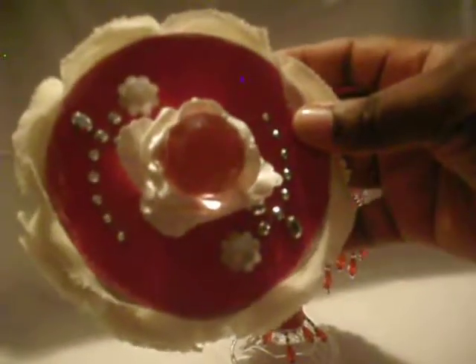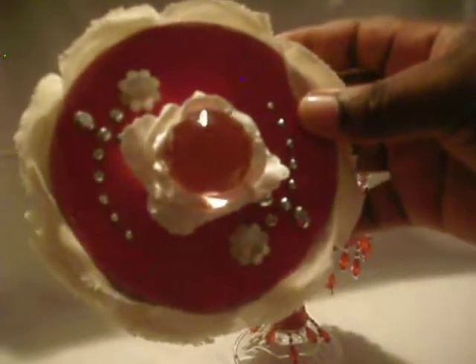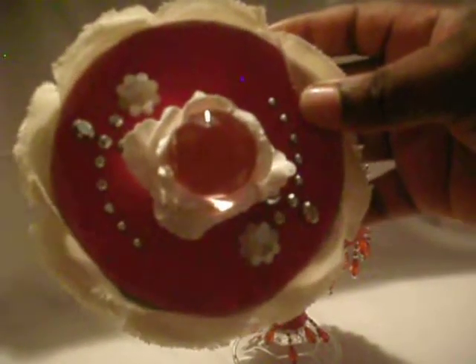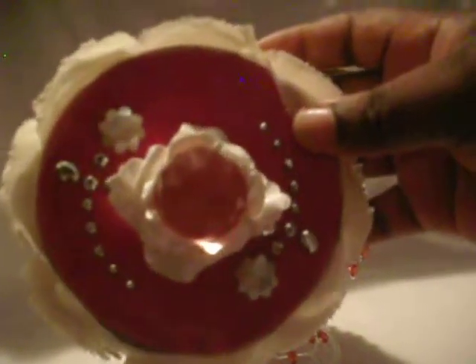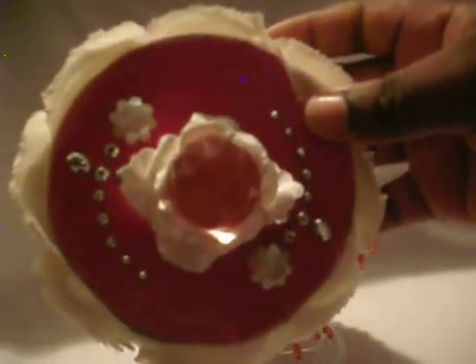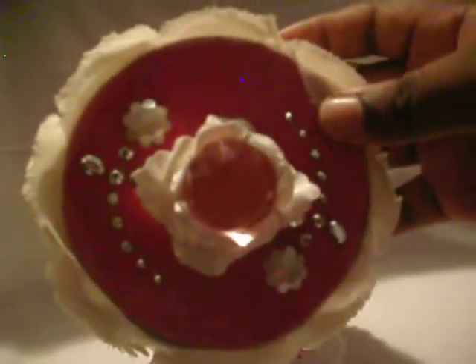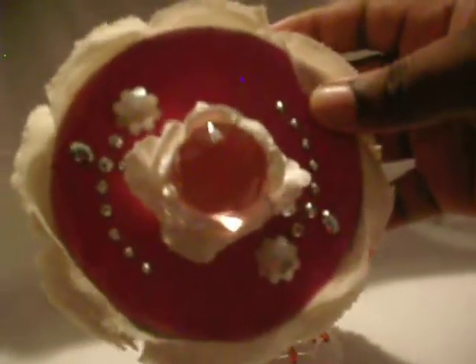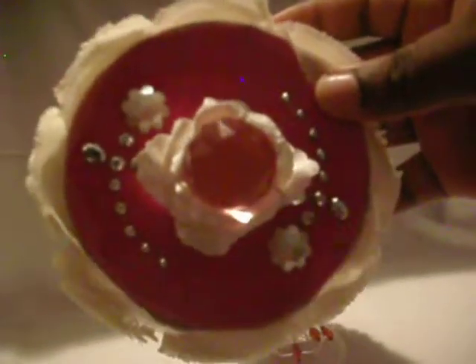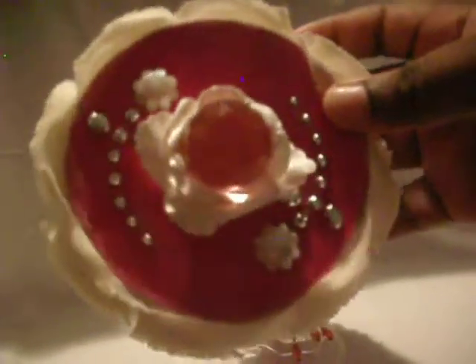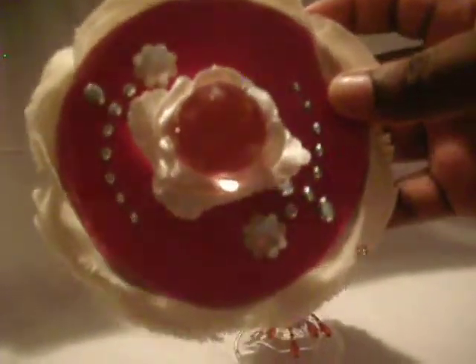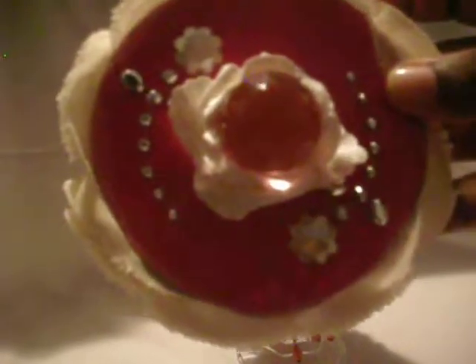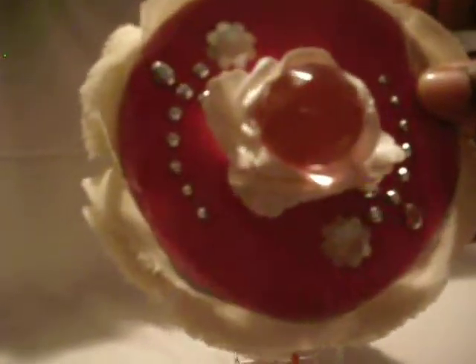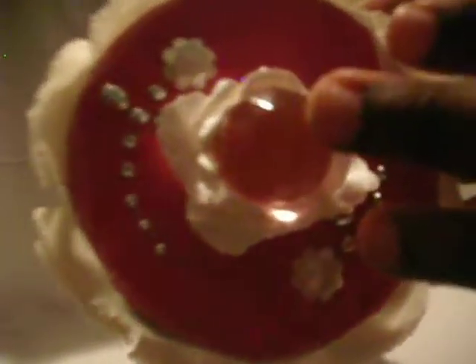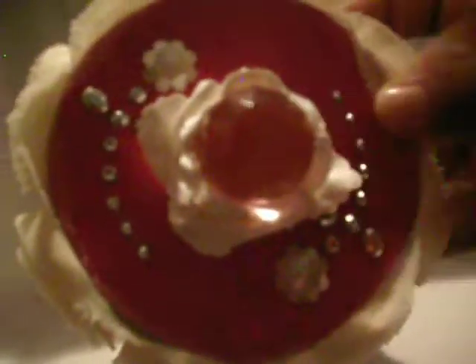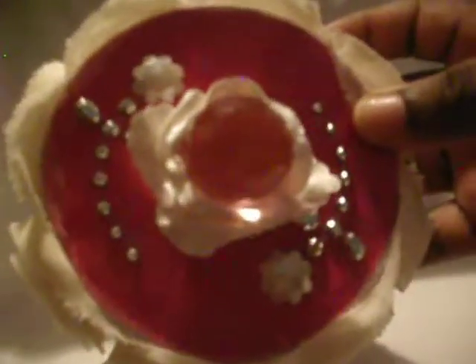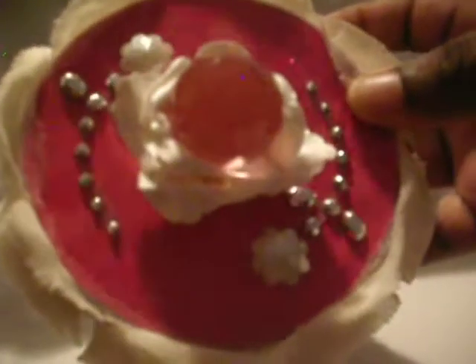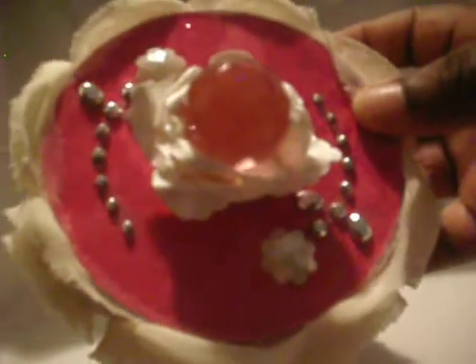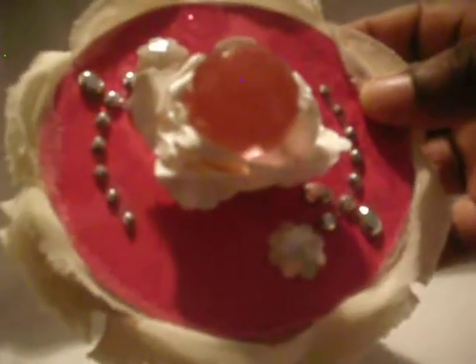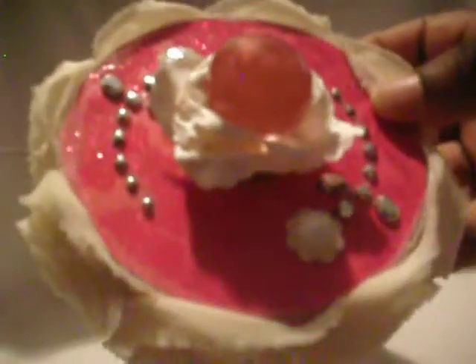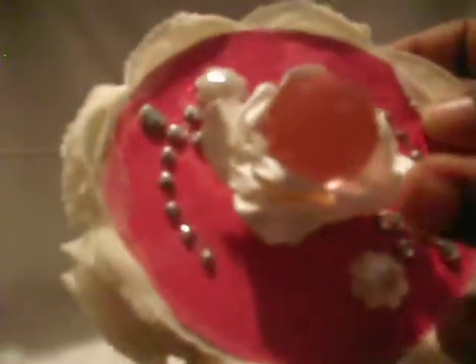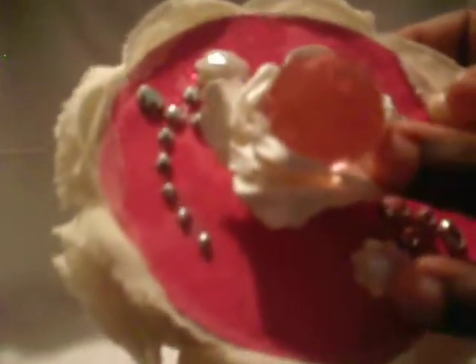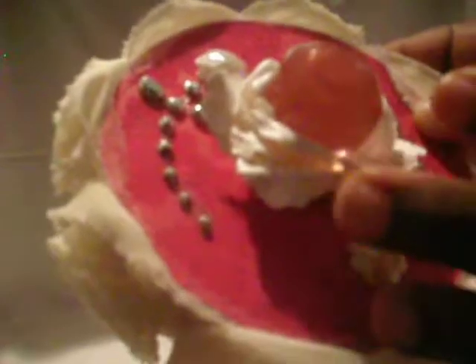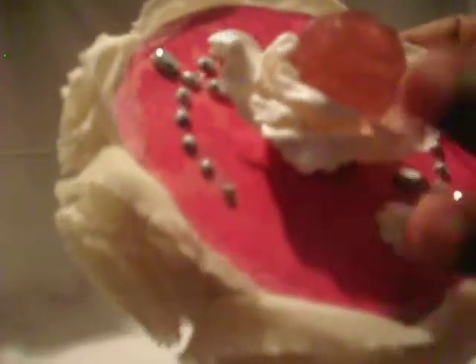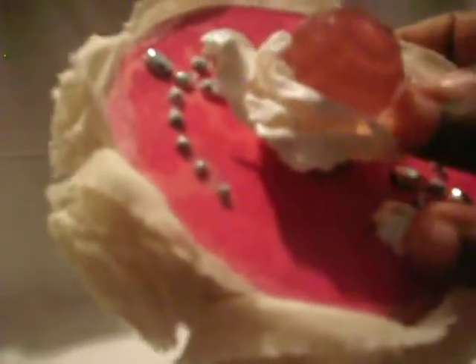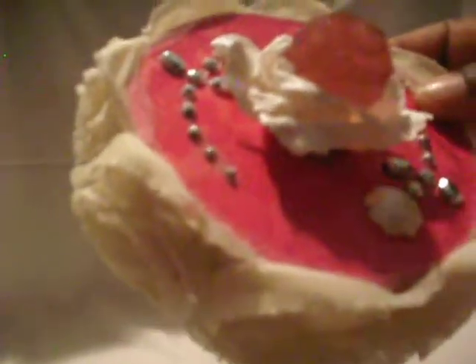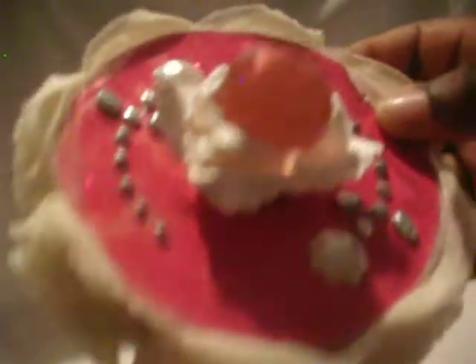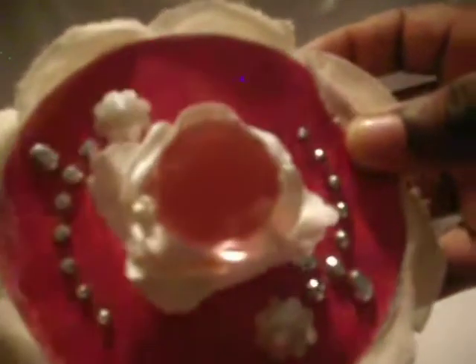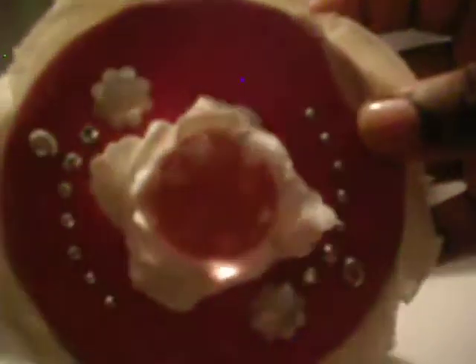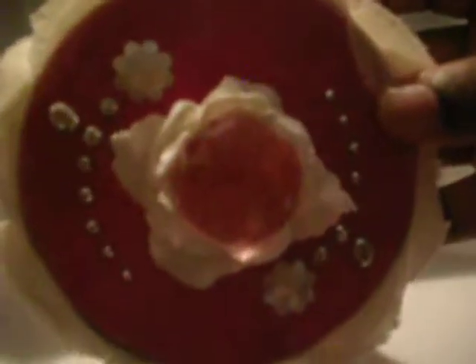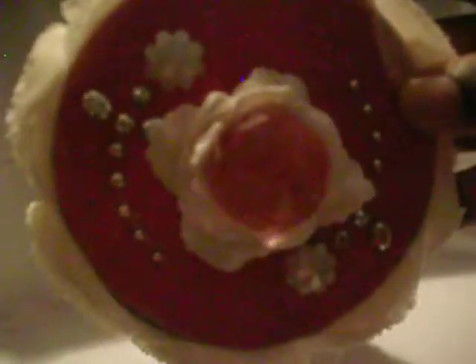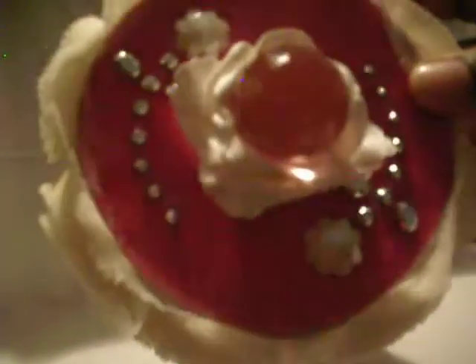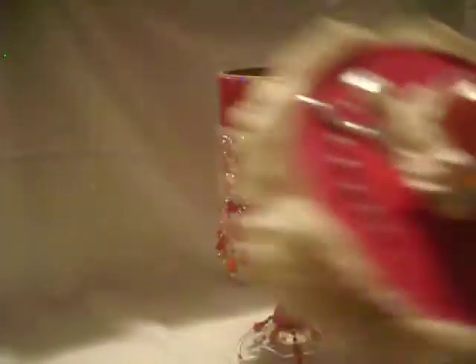On top of the box I used the same Kay and Company embellishments, and I added a faux pink diamond and an I Am Roses flower in the center of that.